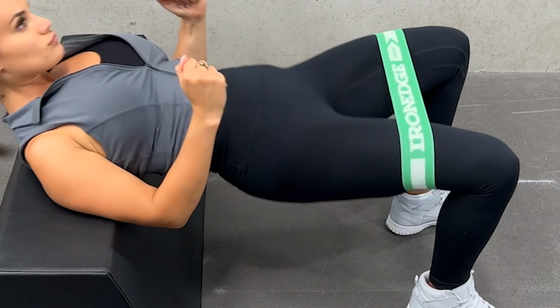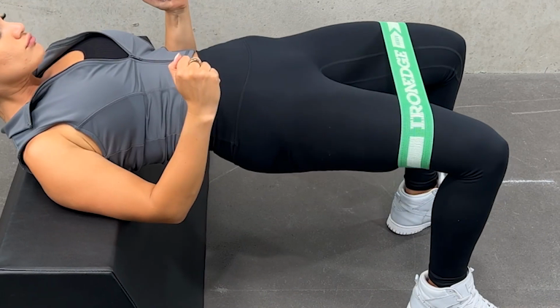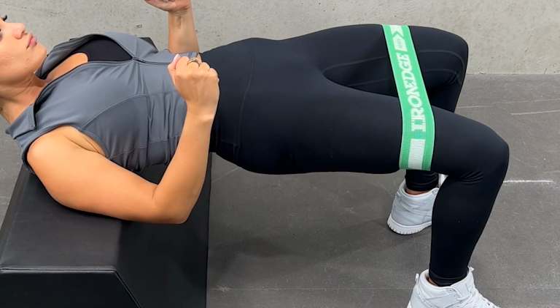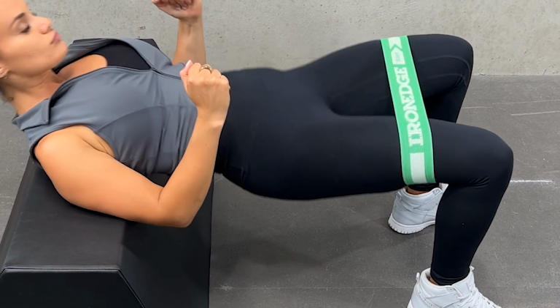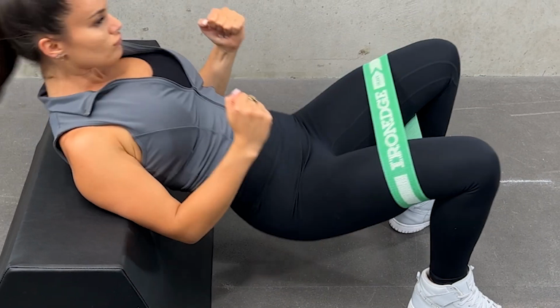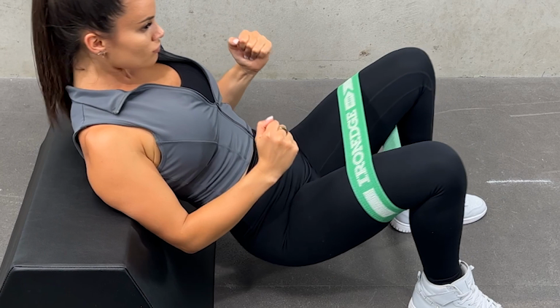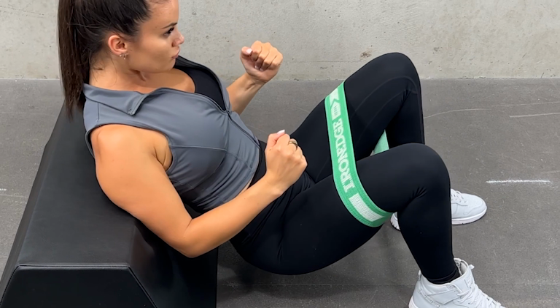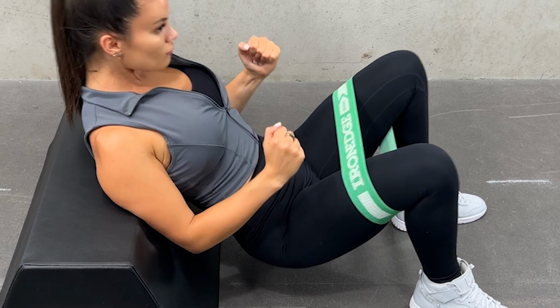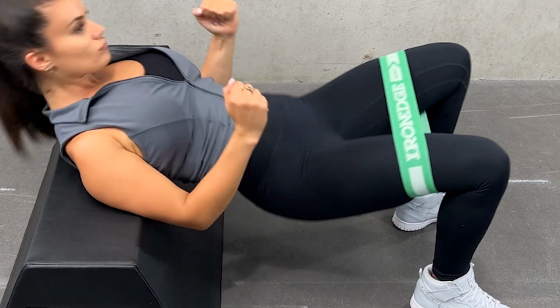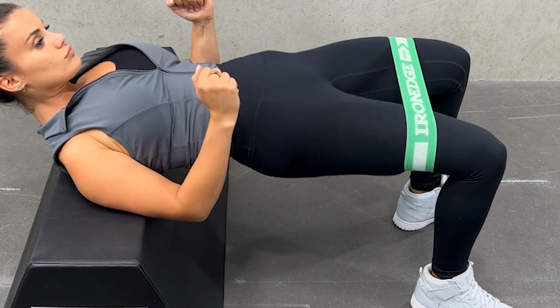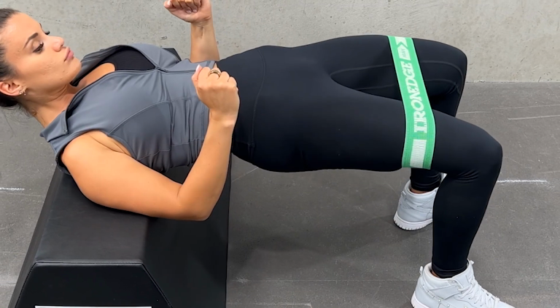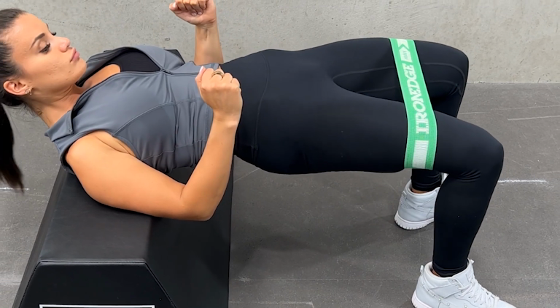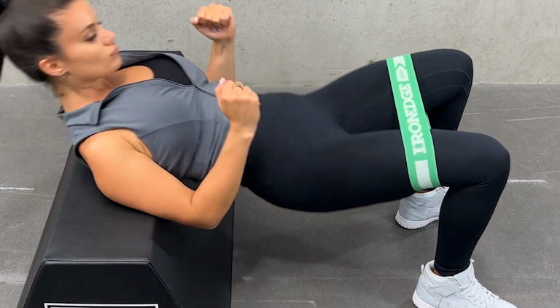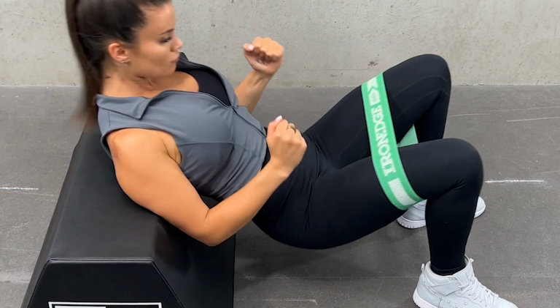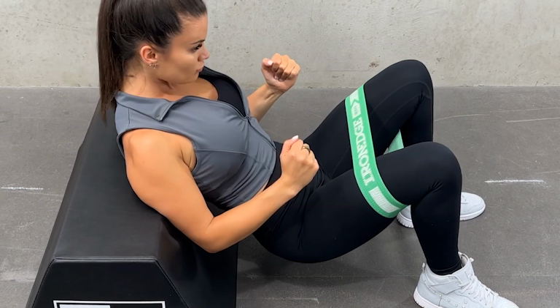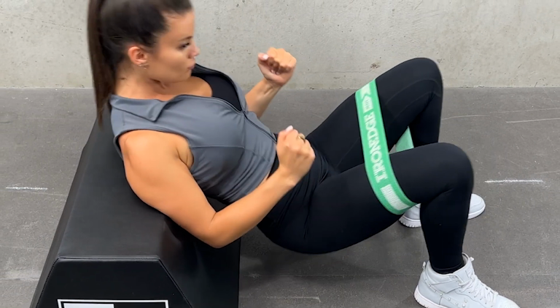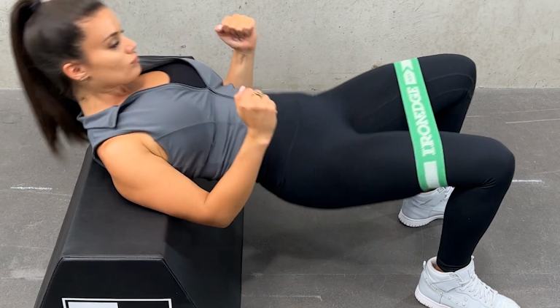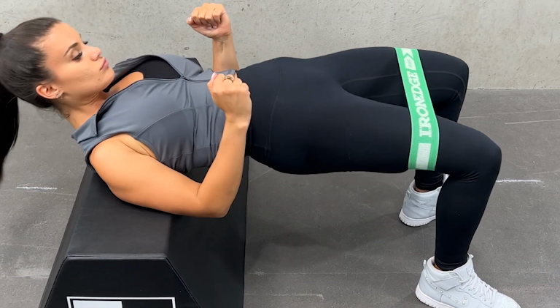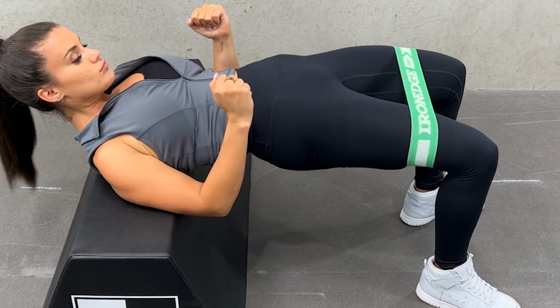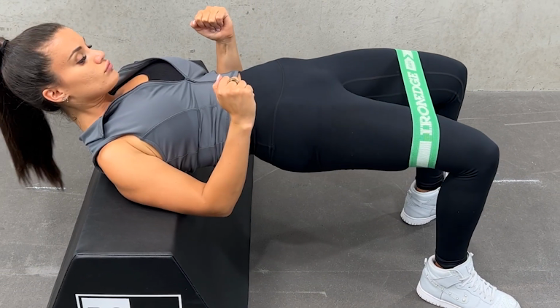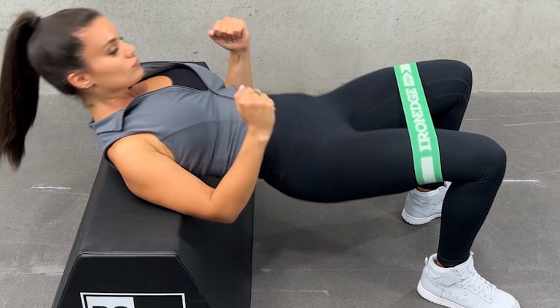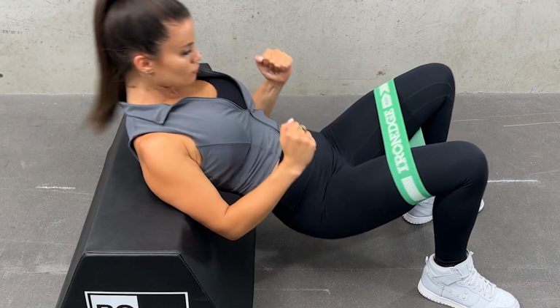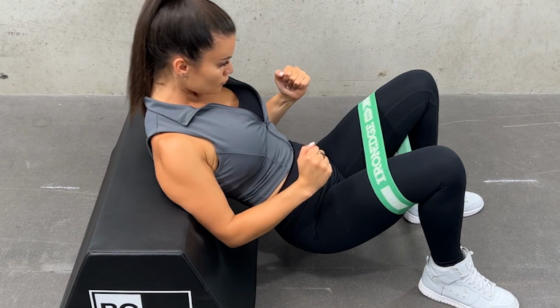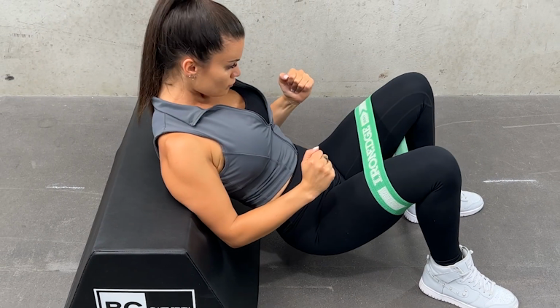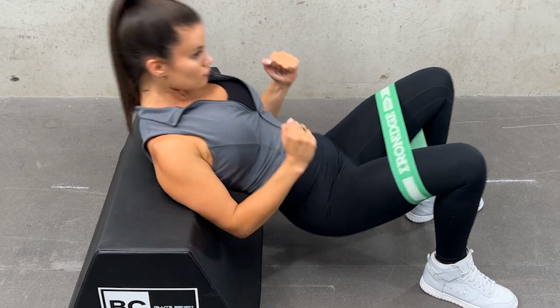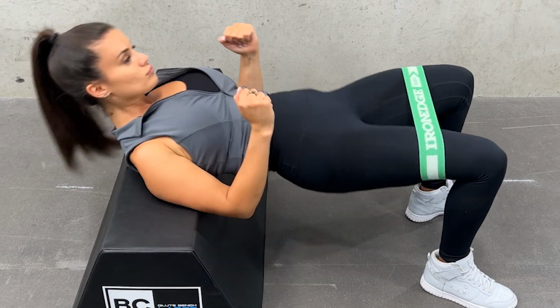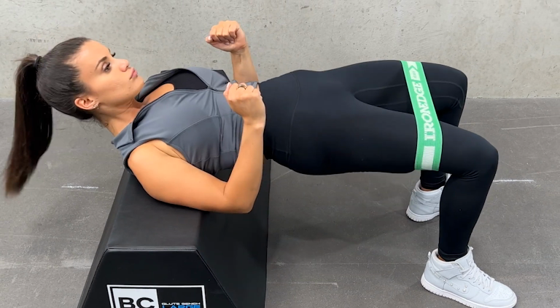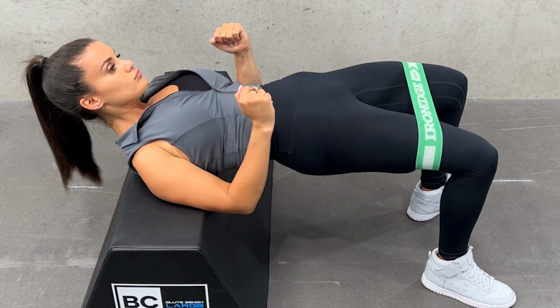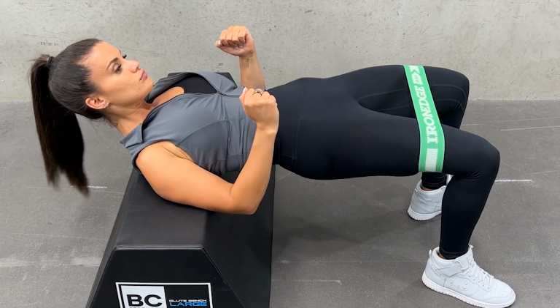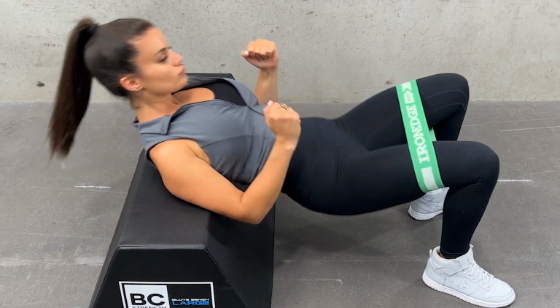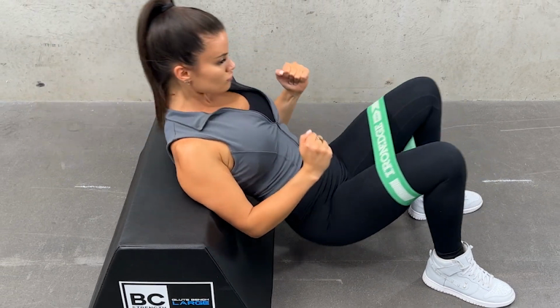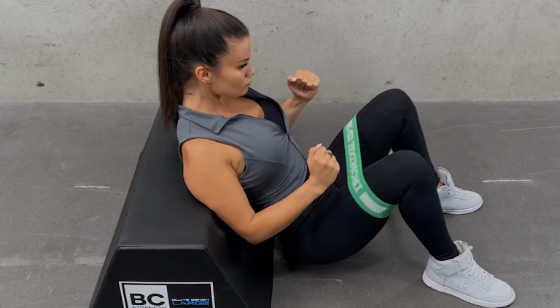Hinge your hips down towards the ground while pushing your knees out. Keep the weight in your heels as you hinge back up. Stop the movement before you feel your lower back arching.